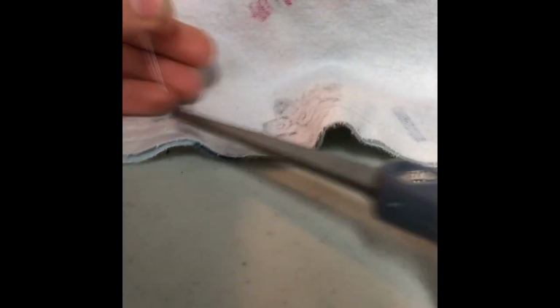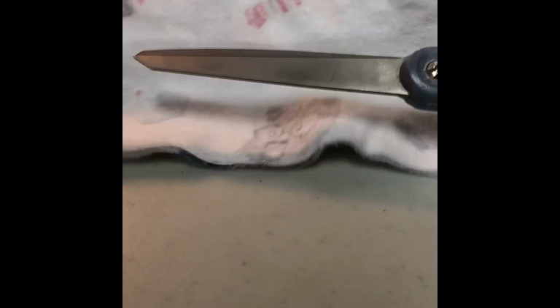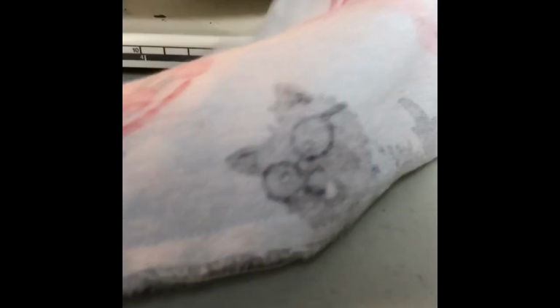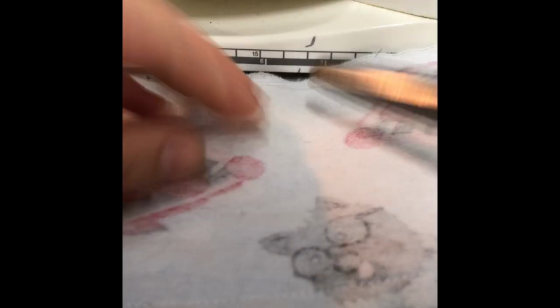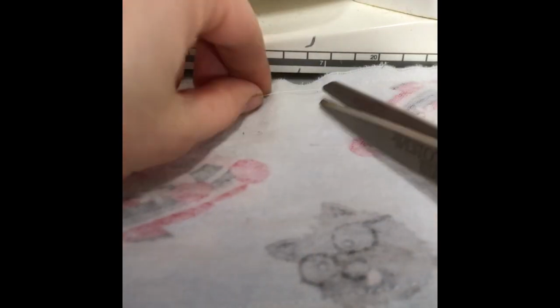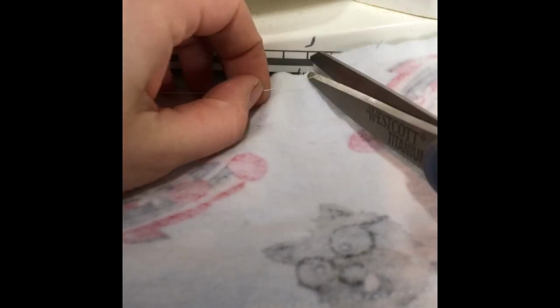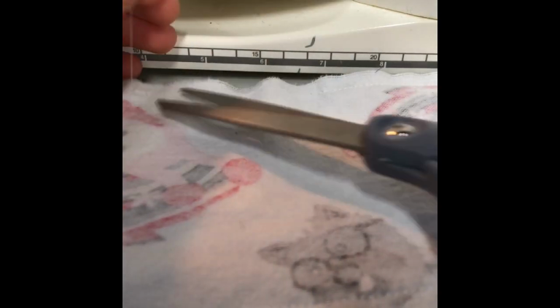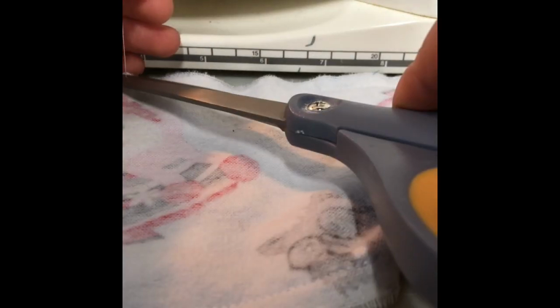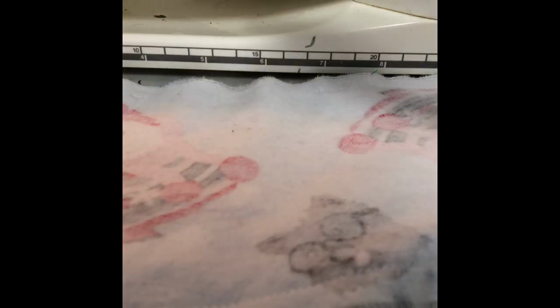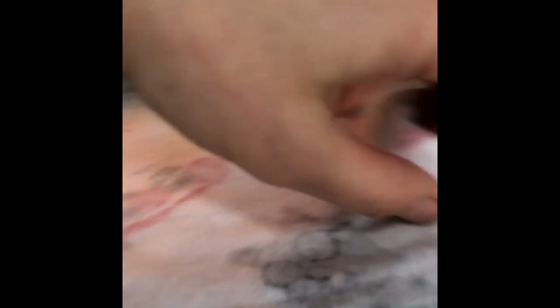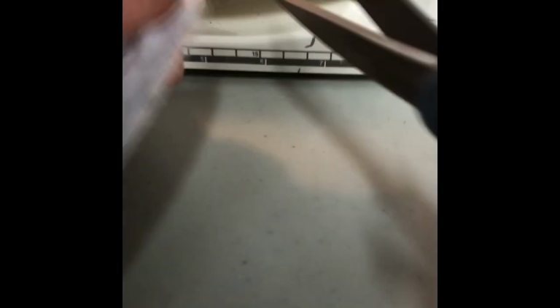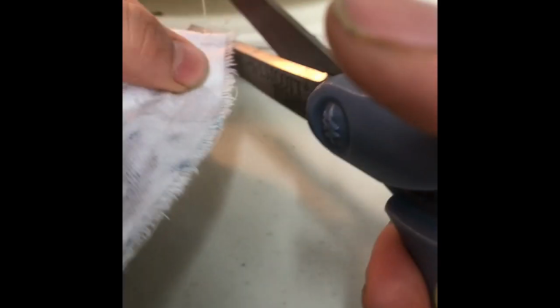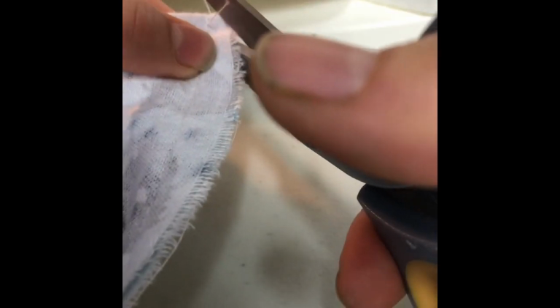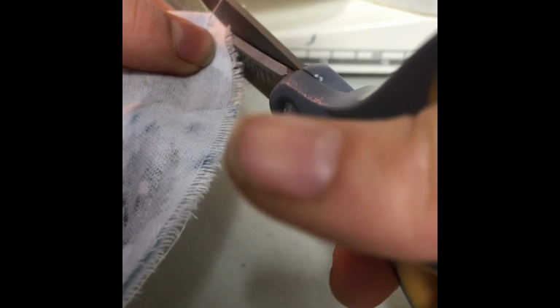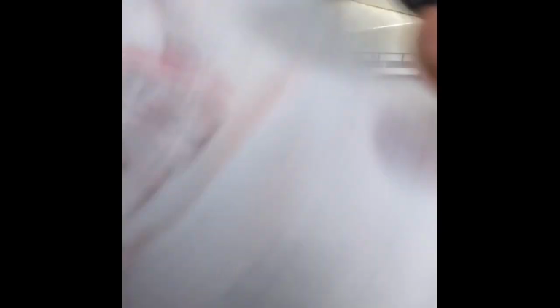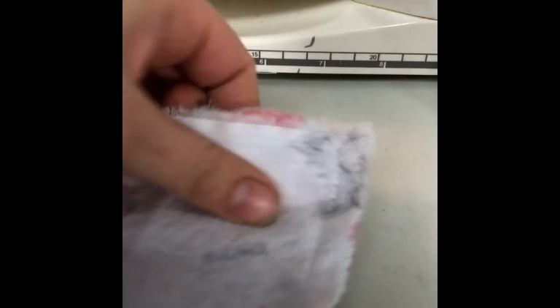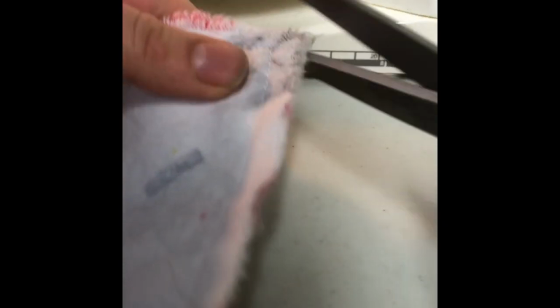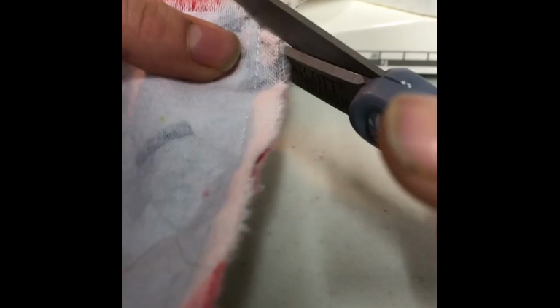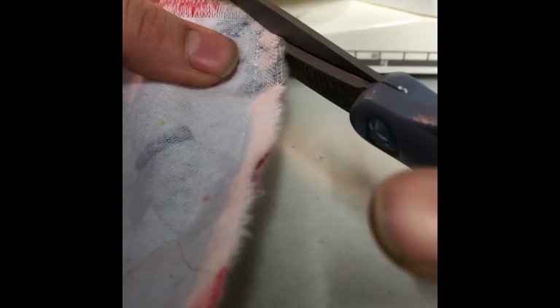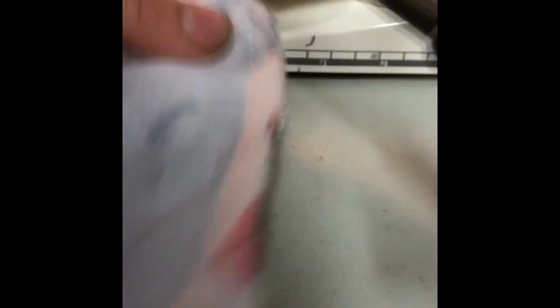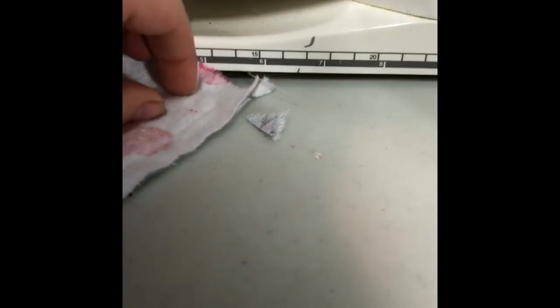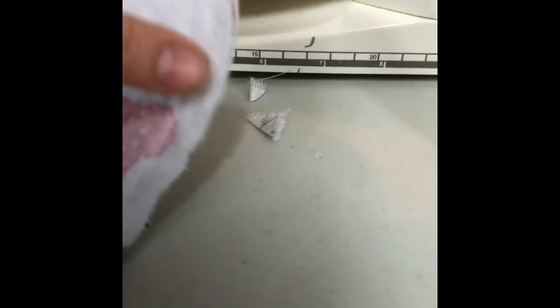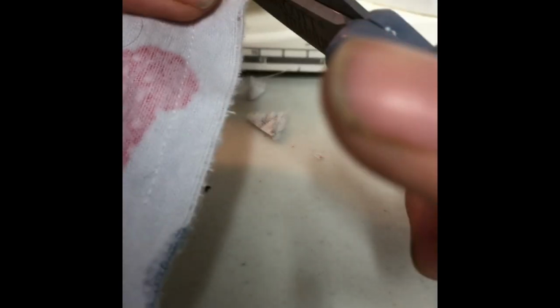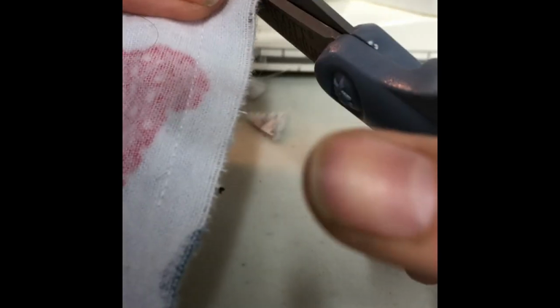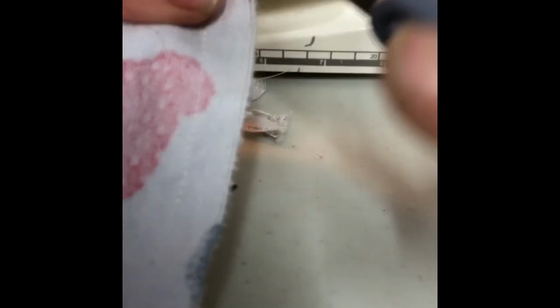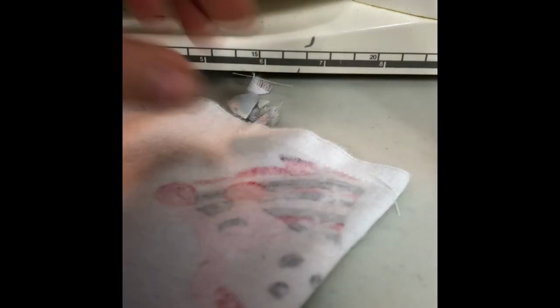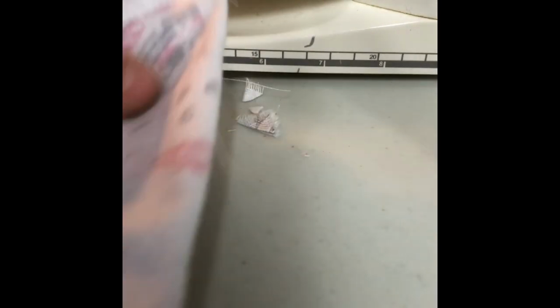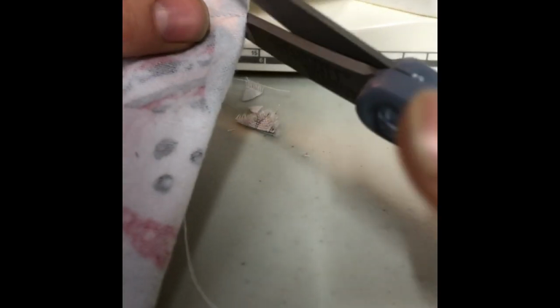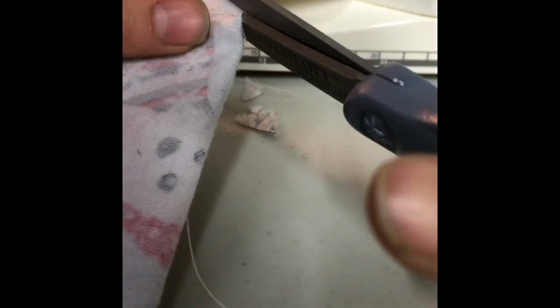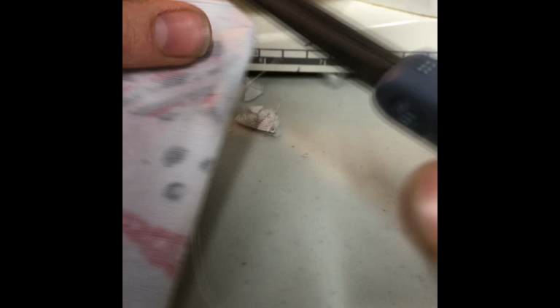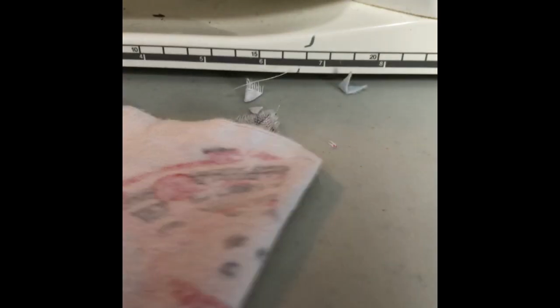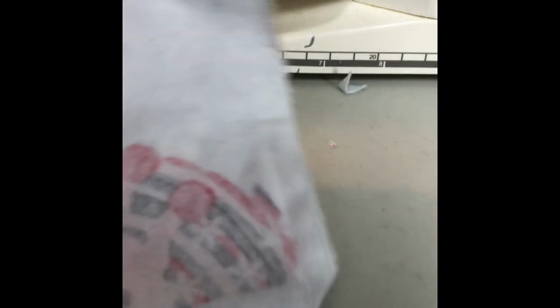After this, you will clip the threads that you had for that opening as well as the four corners. This will make it so that it's not bulky at the corner edges of your toilet paper.